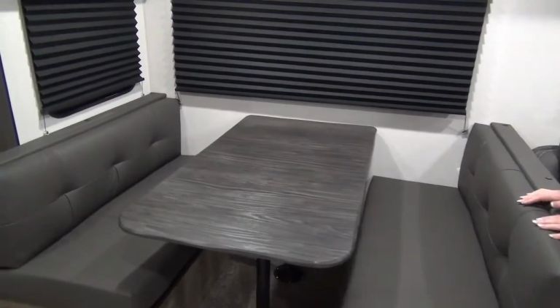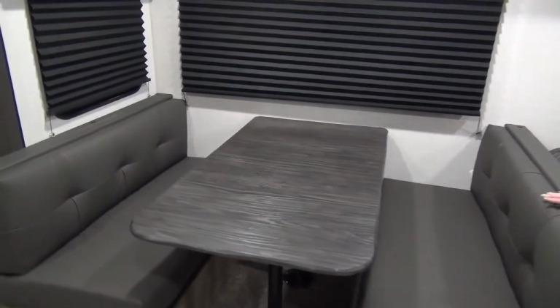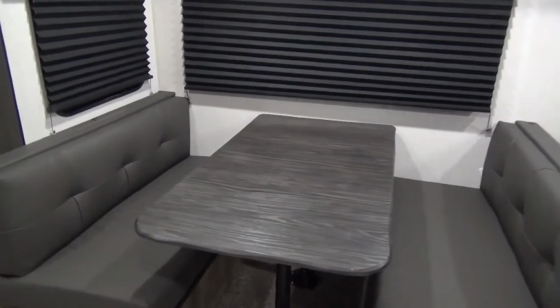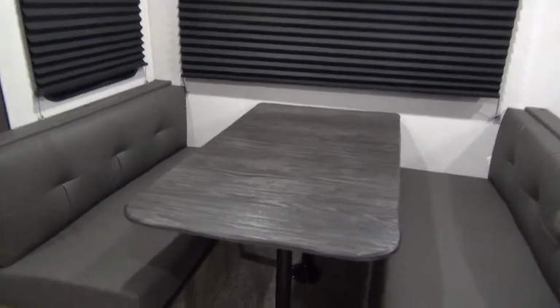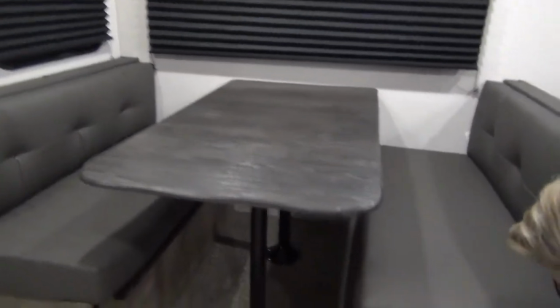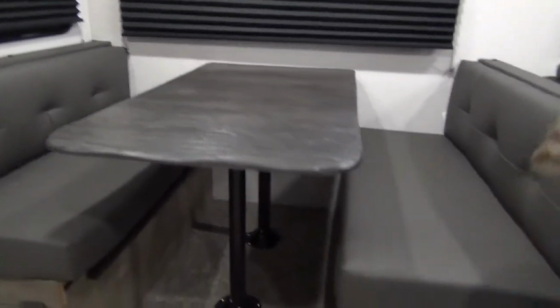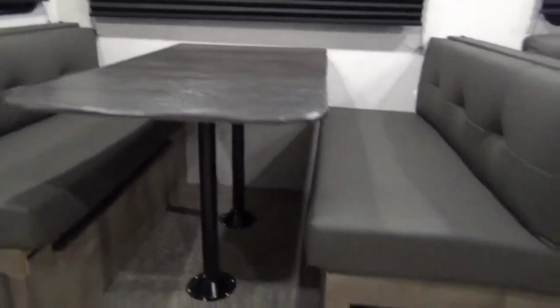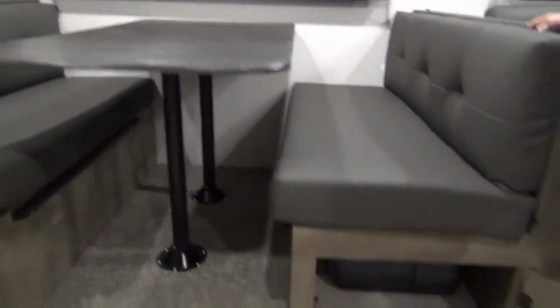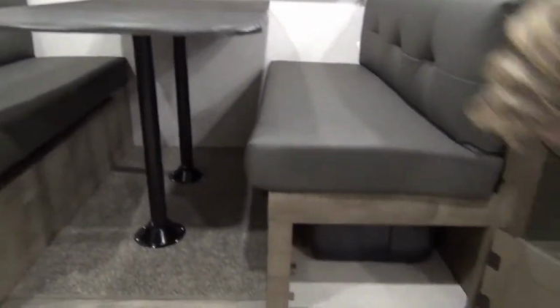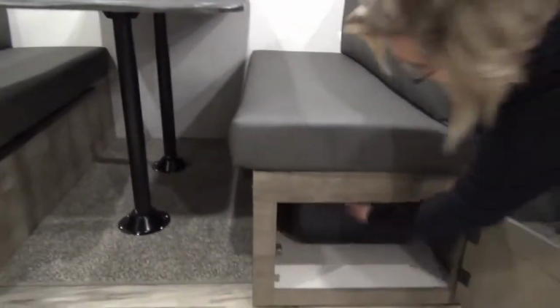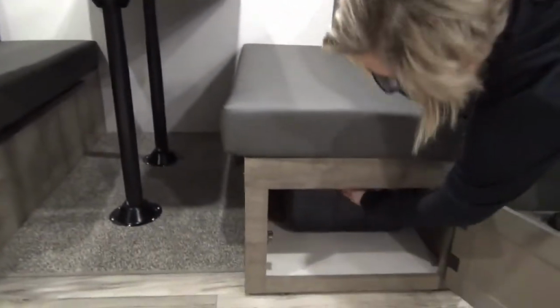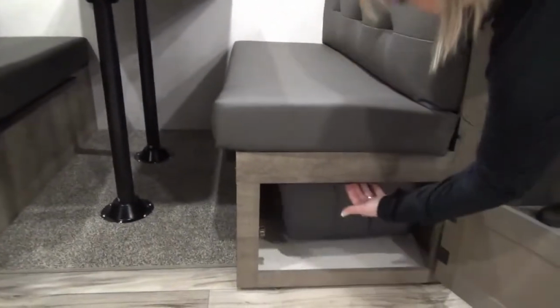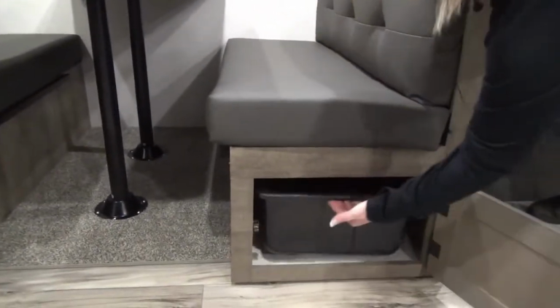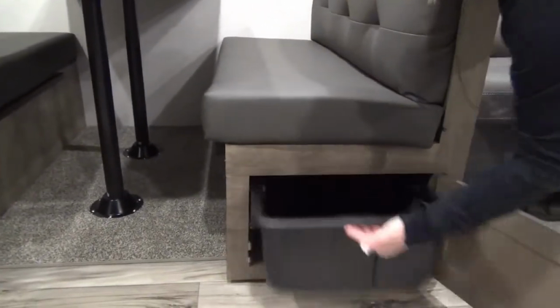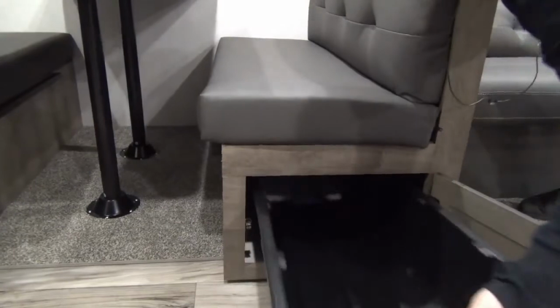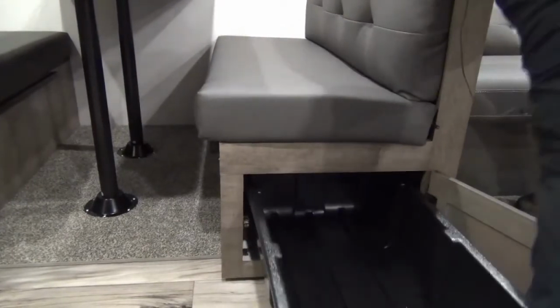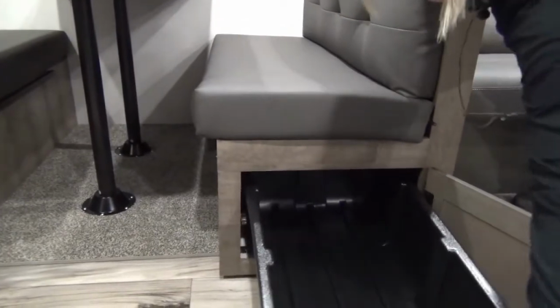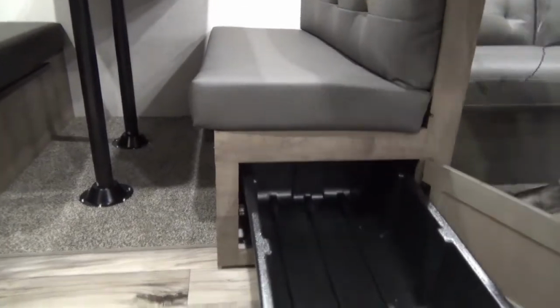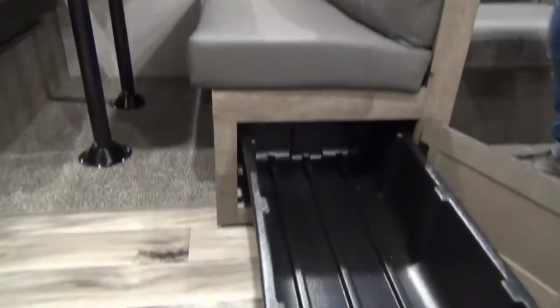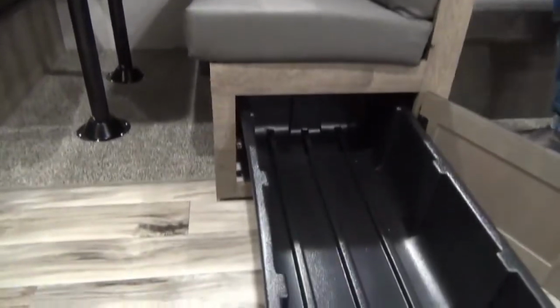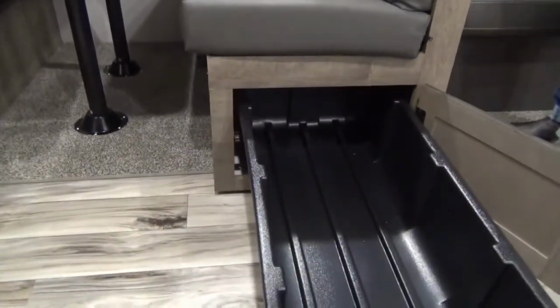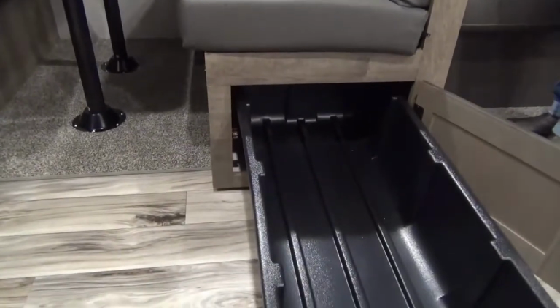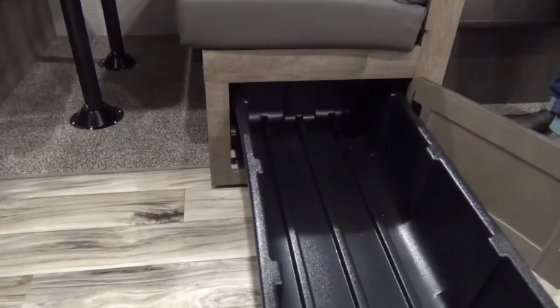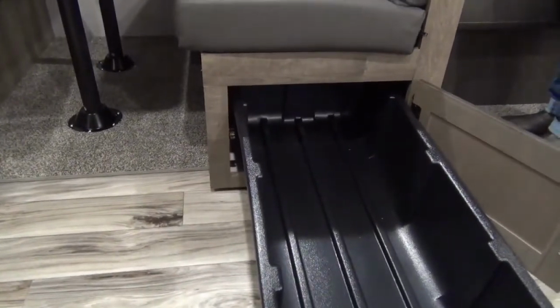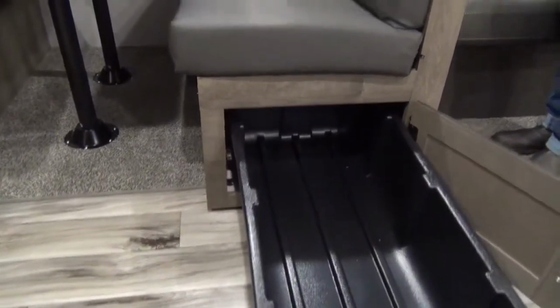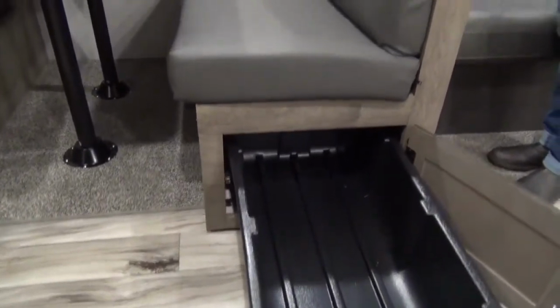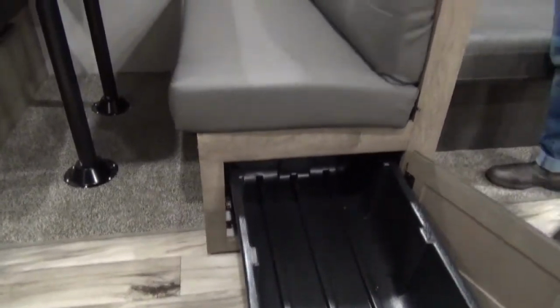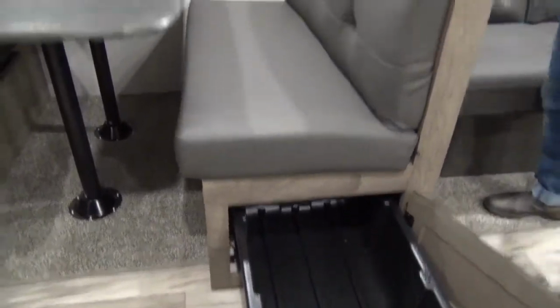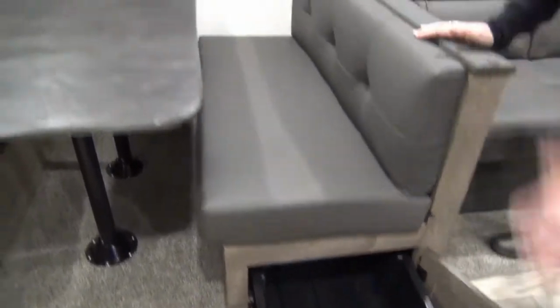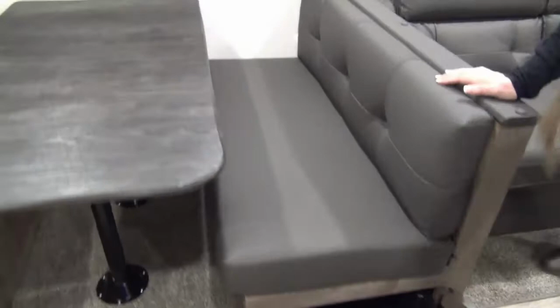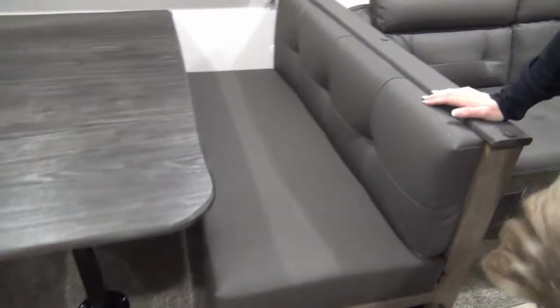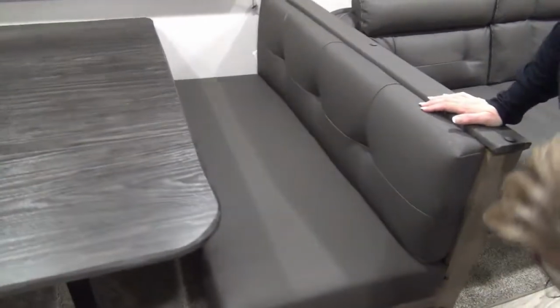Underneath the dinette, very functional — big plastic totes. You can keep some pantry items in there, or towels, toys, whatever you need.